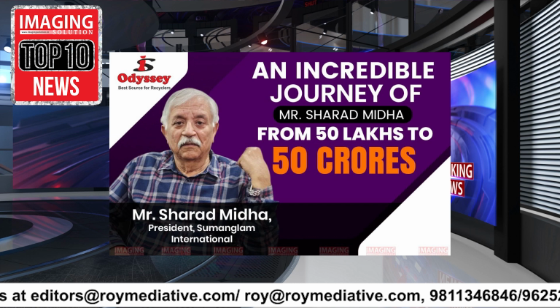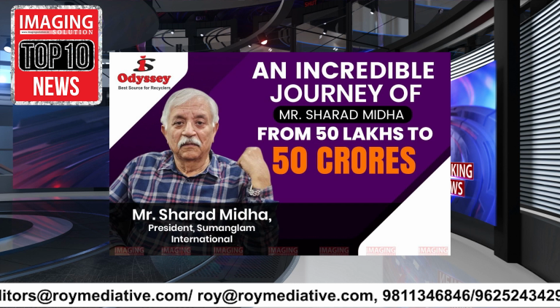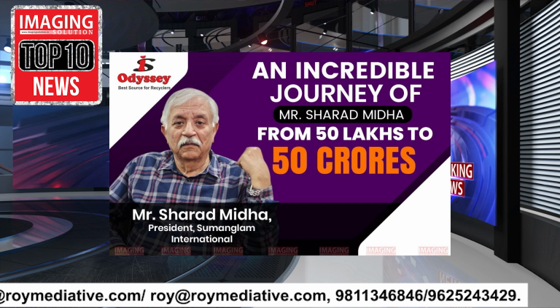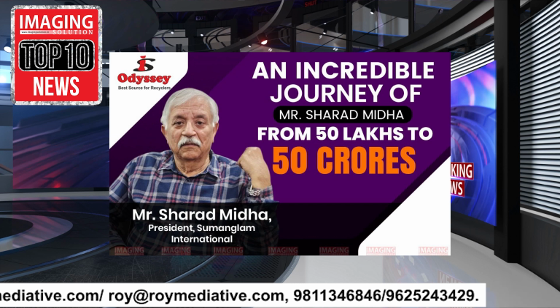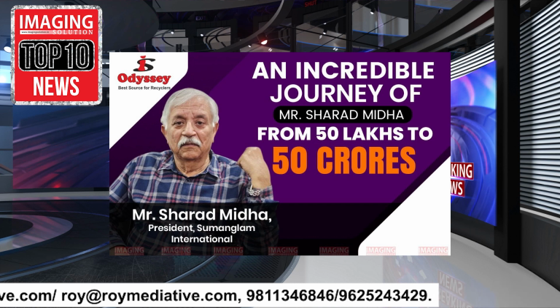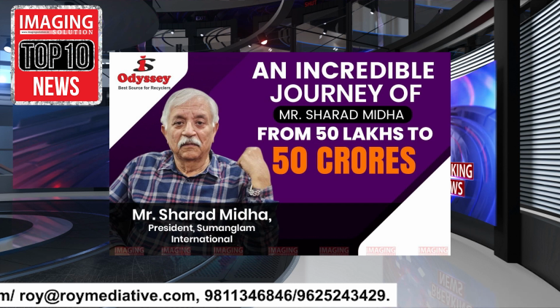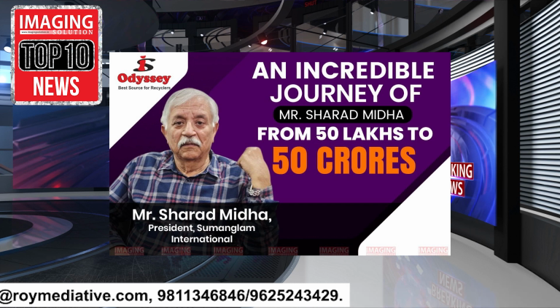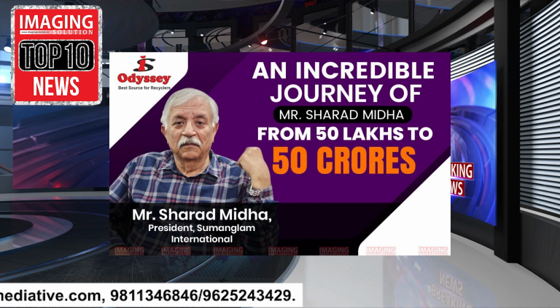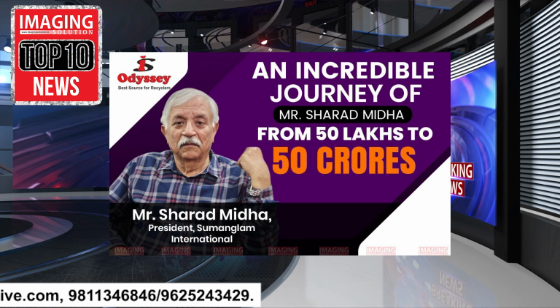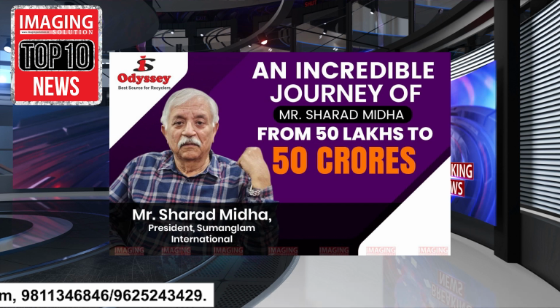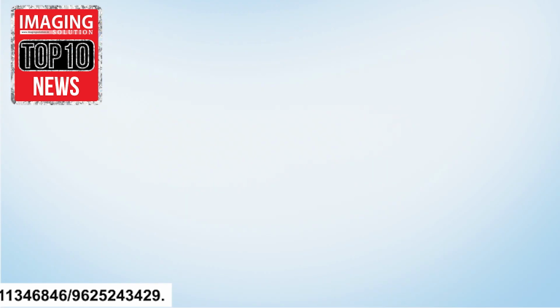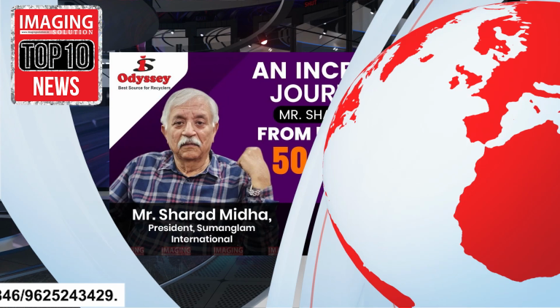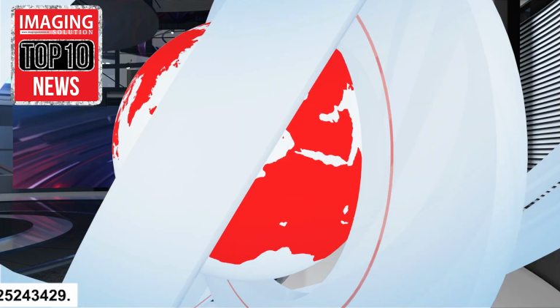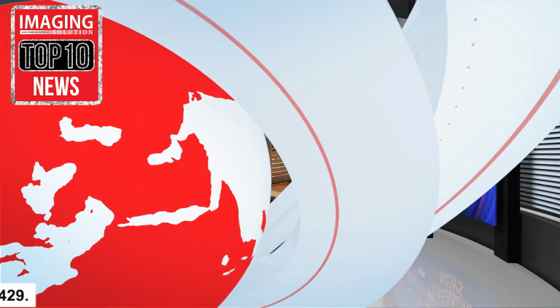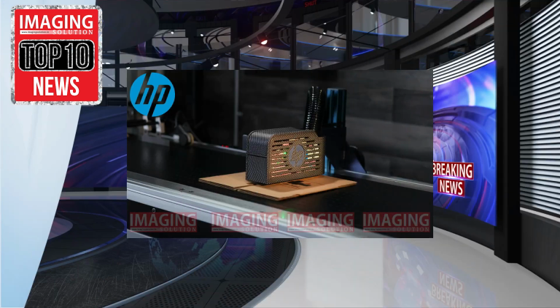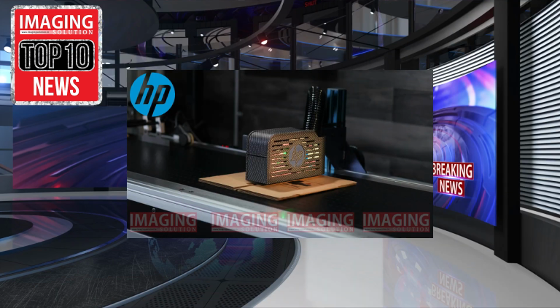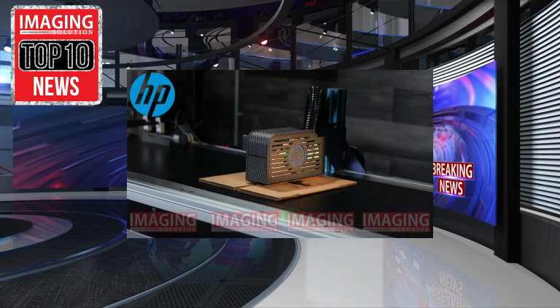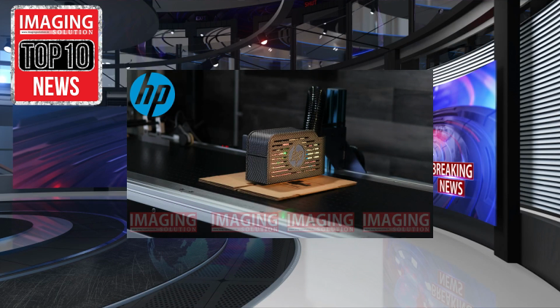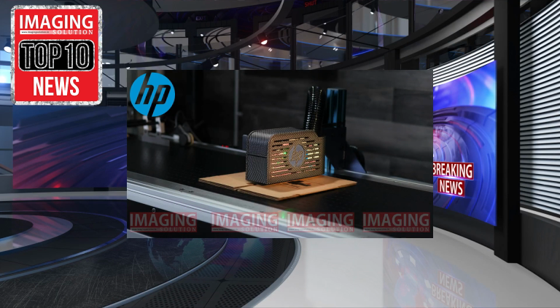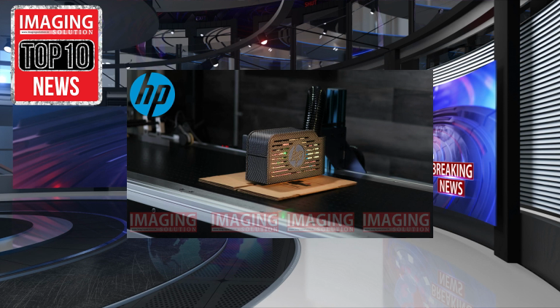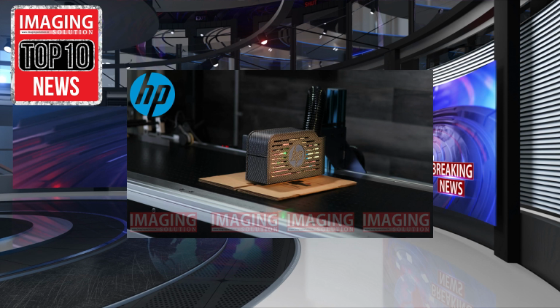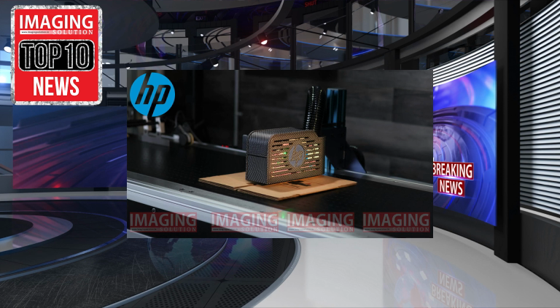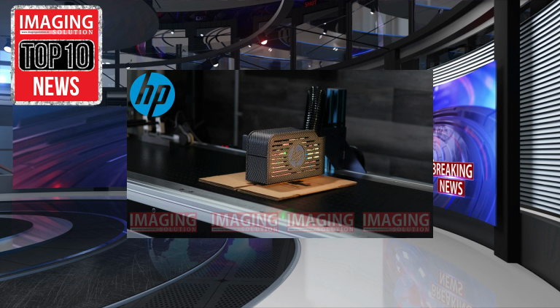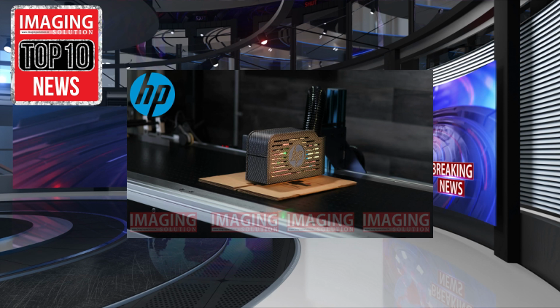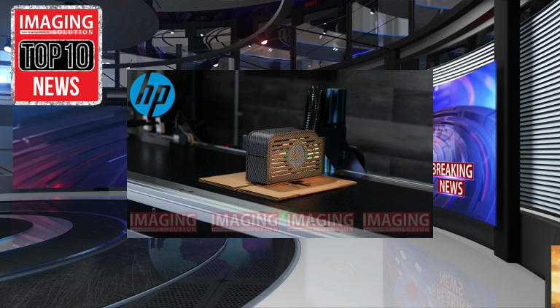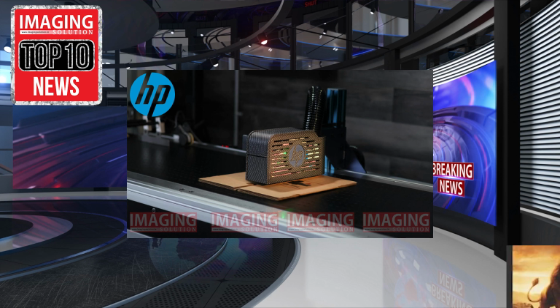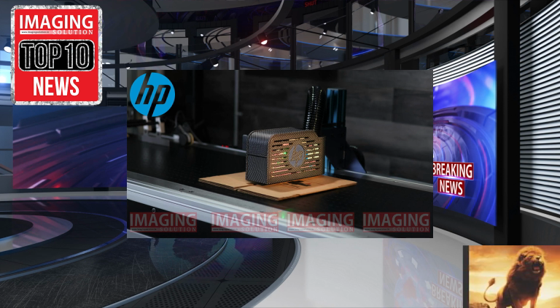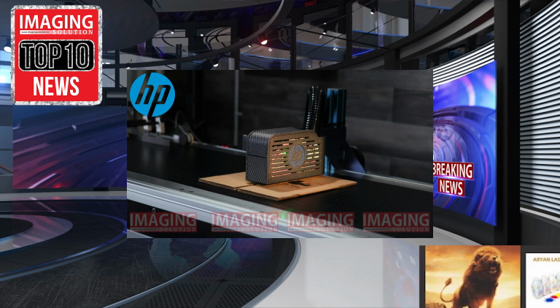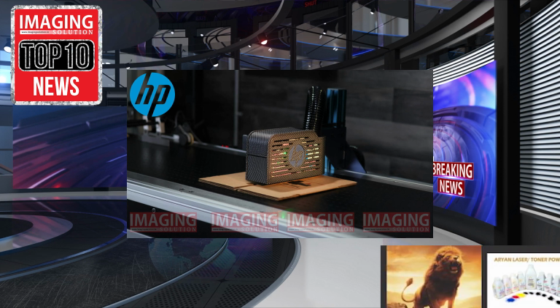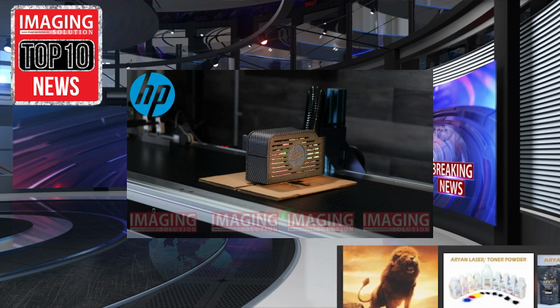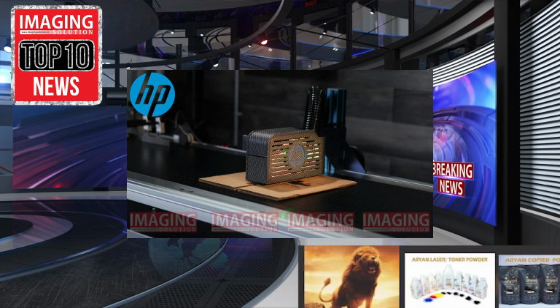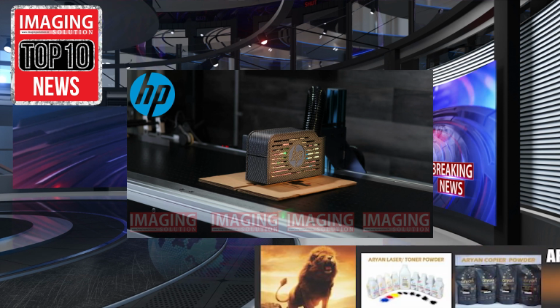HP Thermal Inkjet unveils efficient bulk printing solution for versatile packaging production.